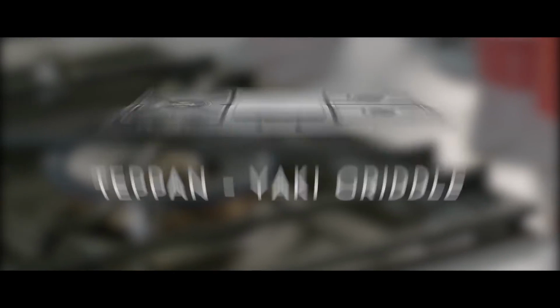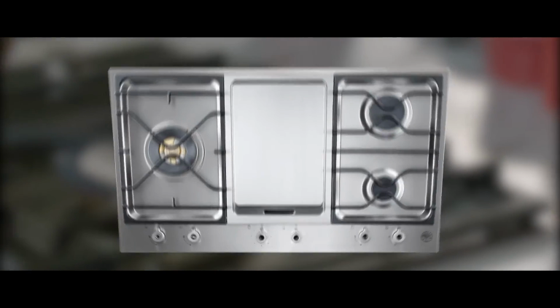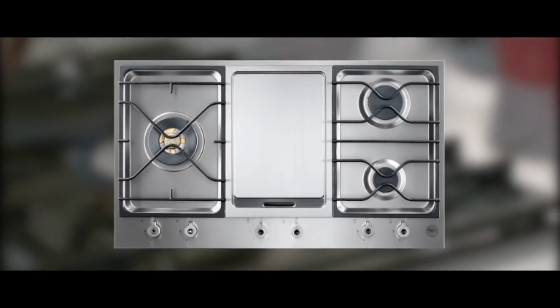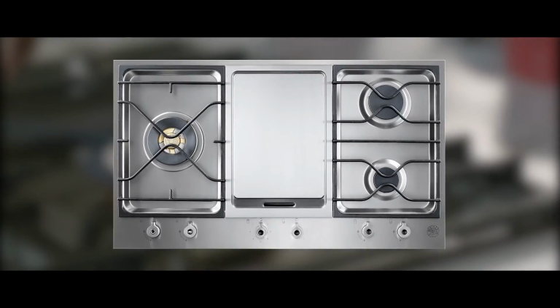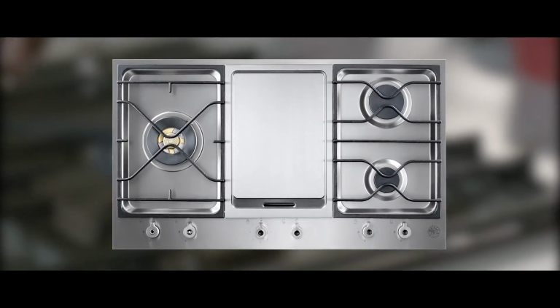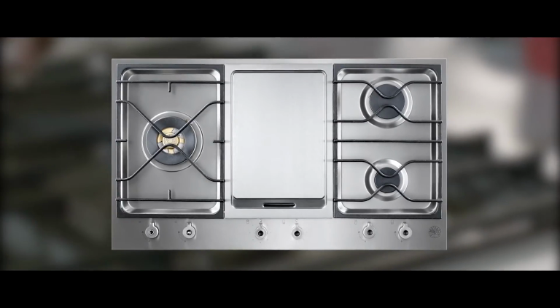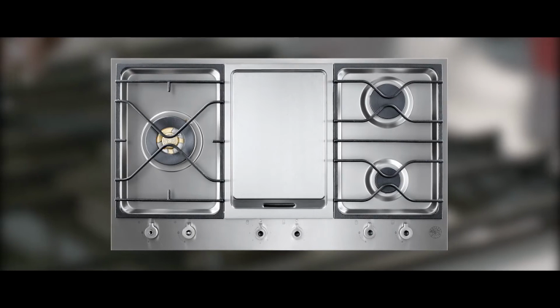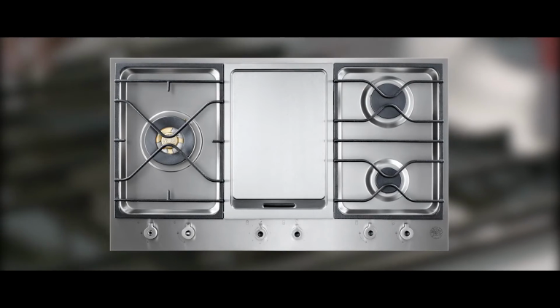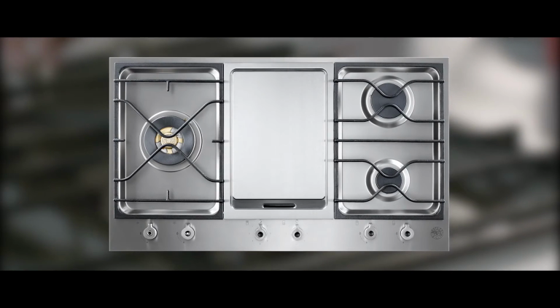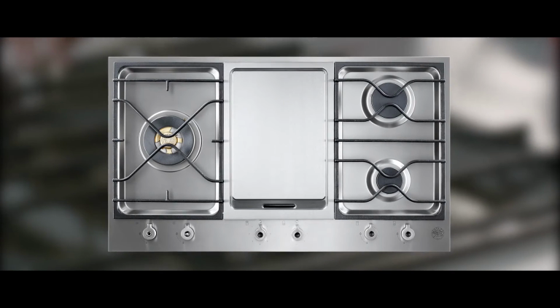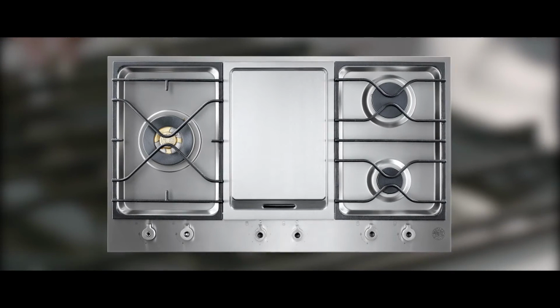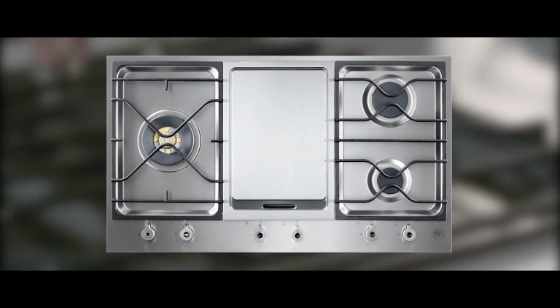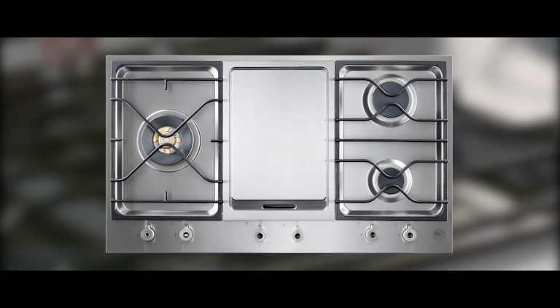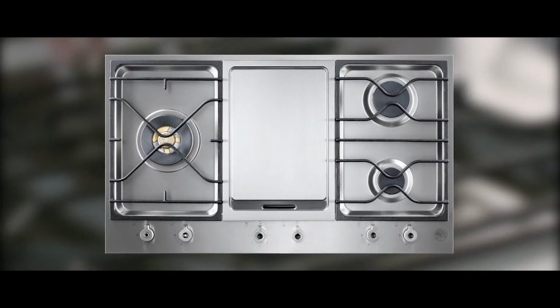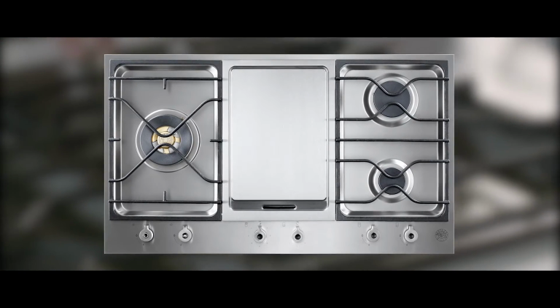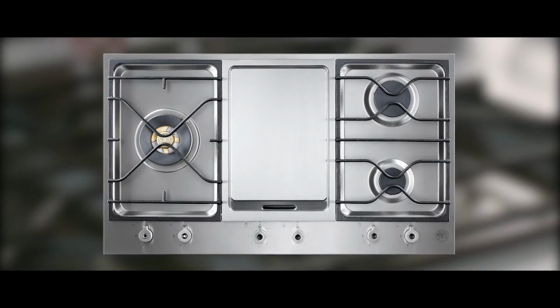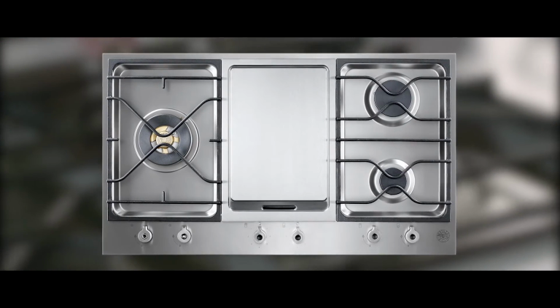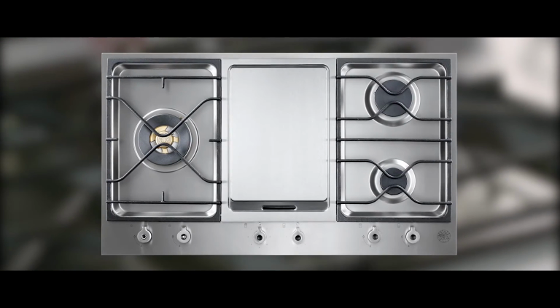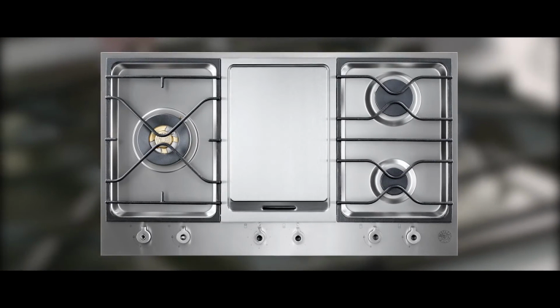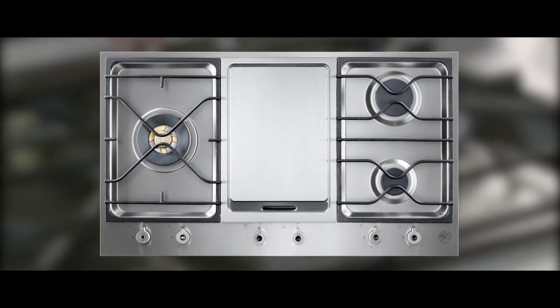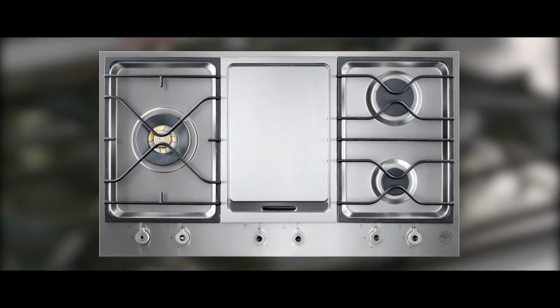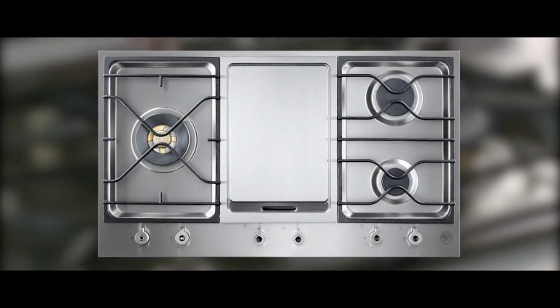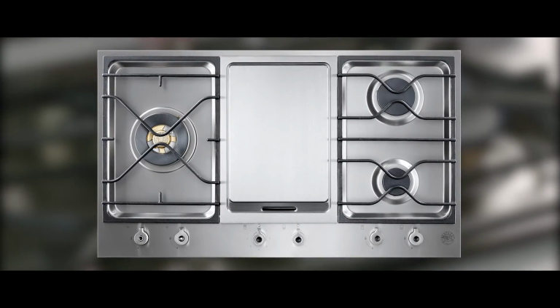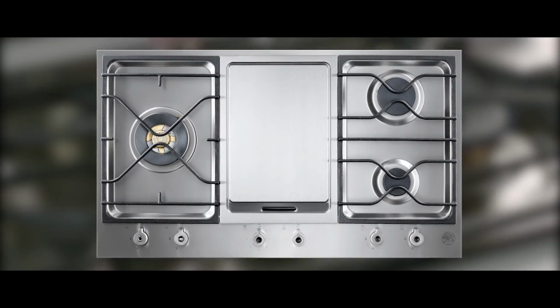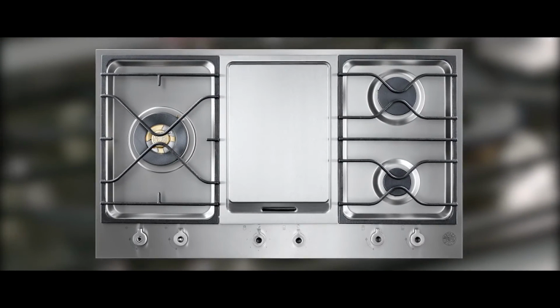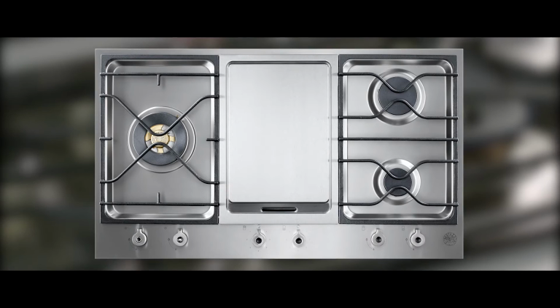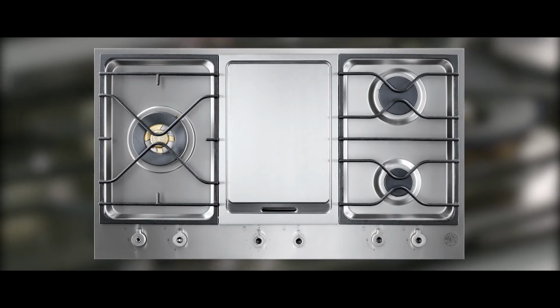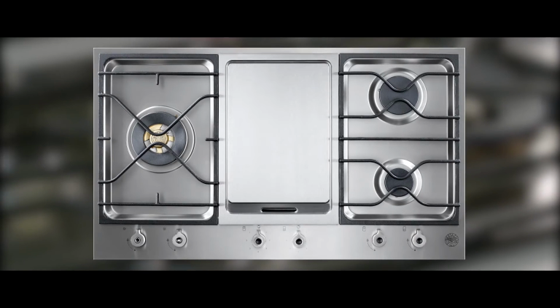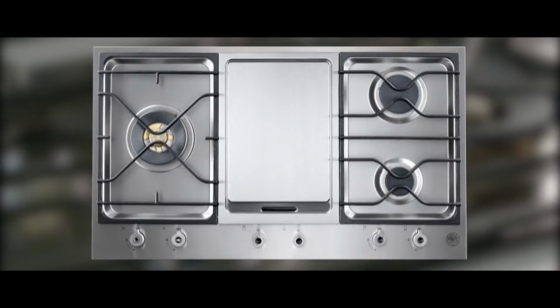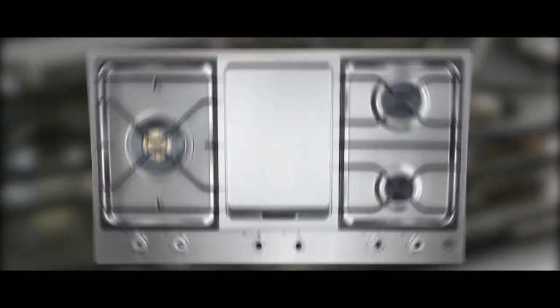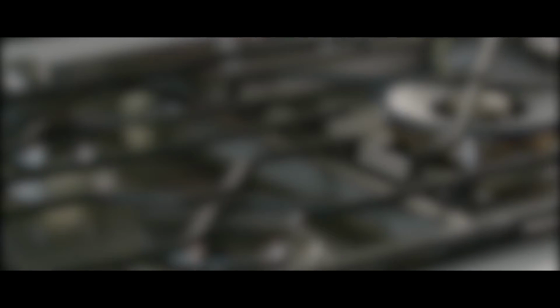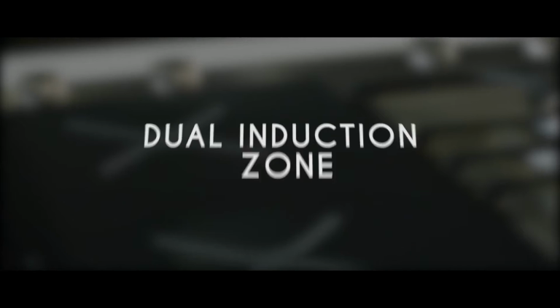Teppan-yaki griddle: sear or cook directly on the electric 1300-watt iron griddle. A healthy way to cook with no pan to wash. So simple.